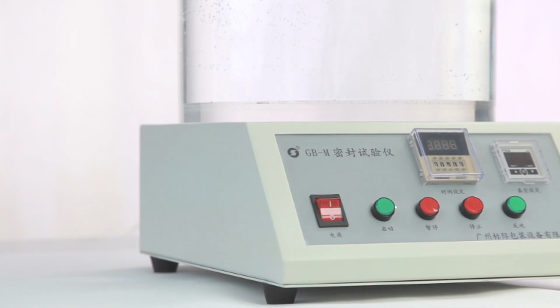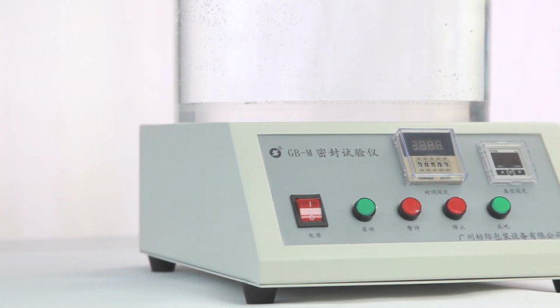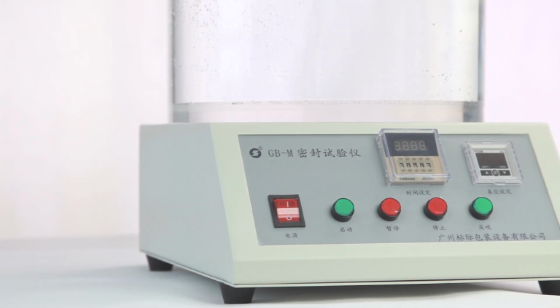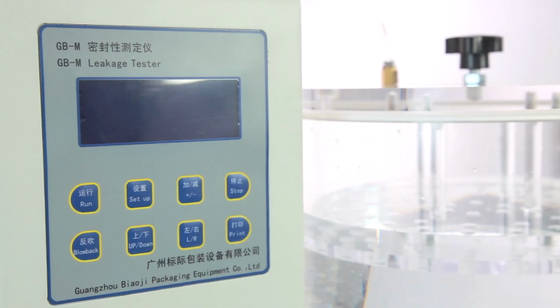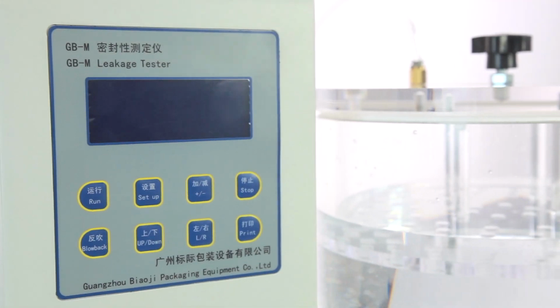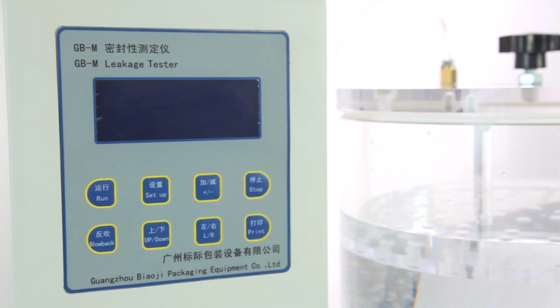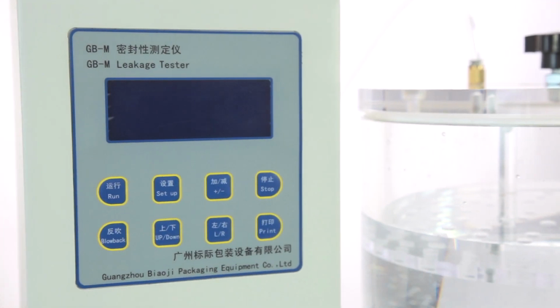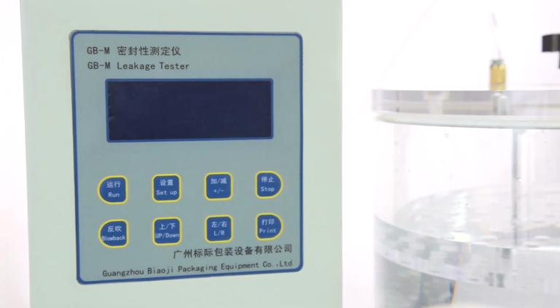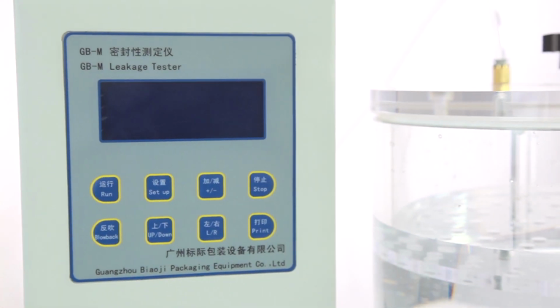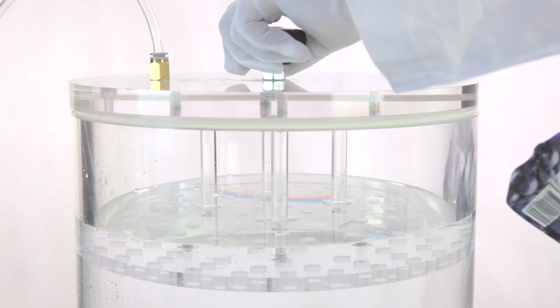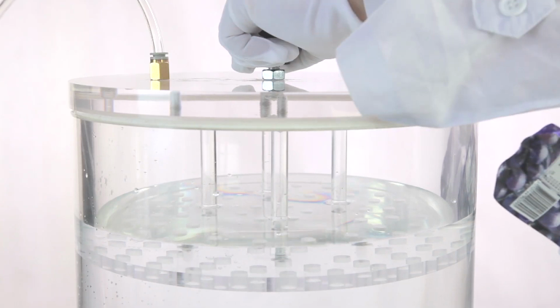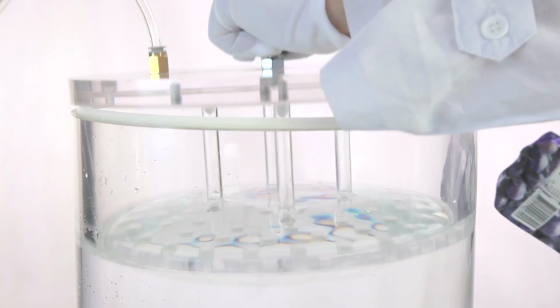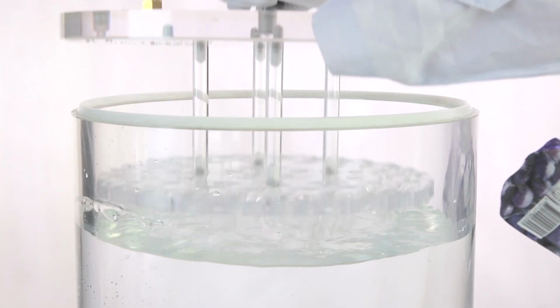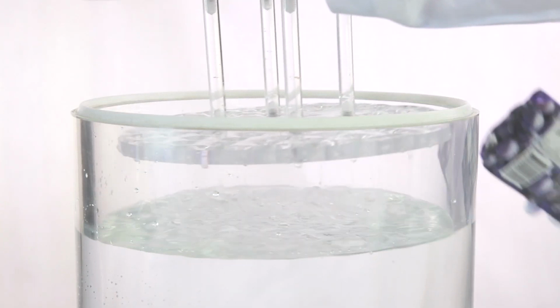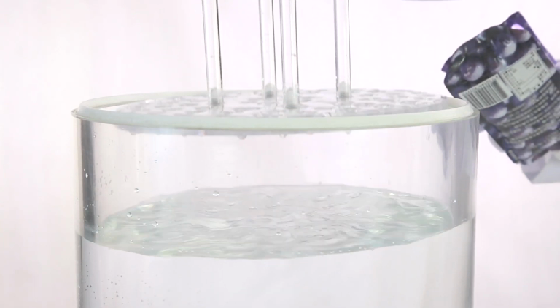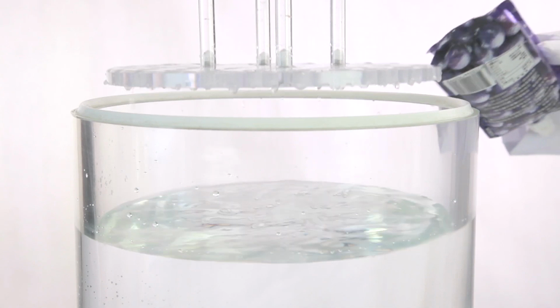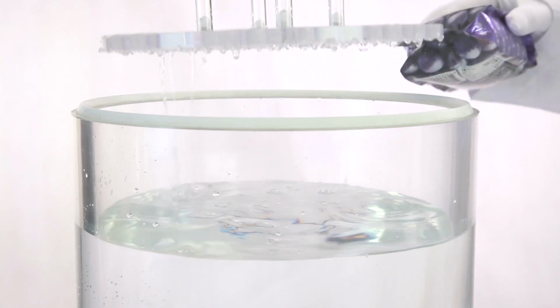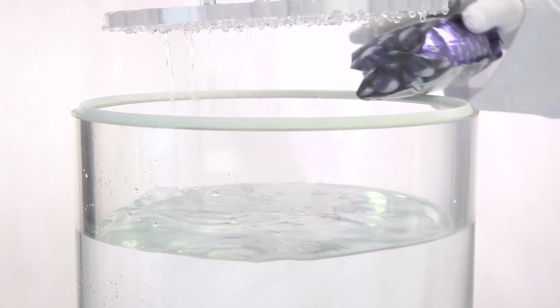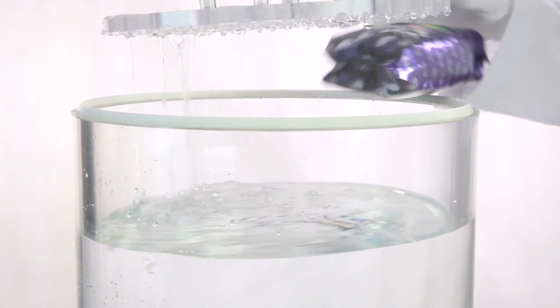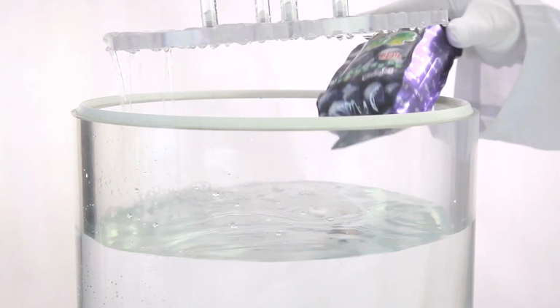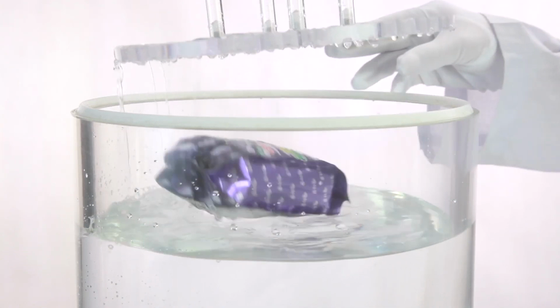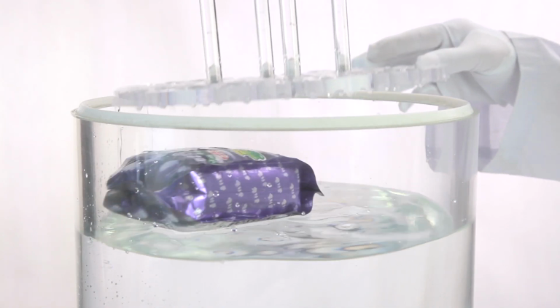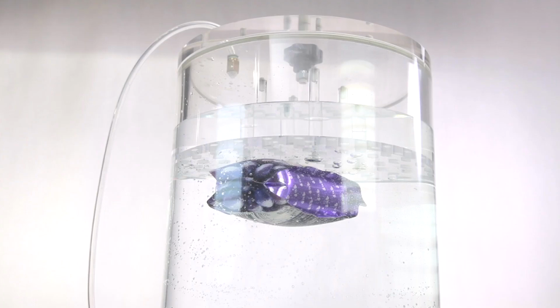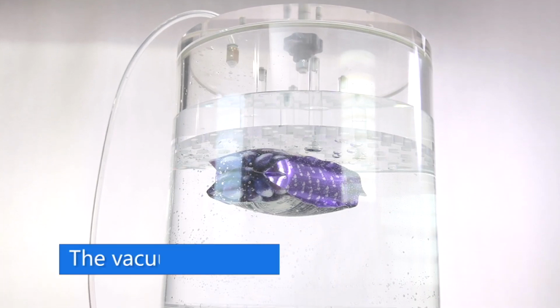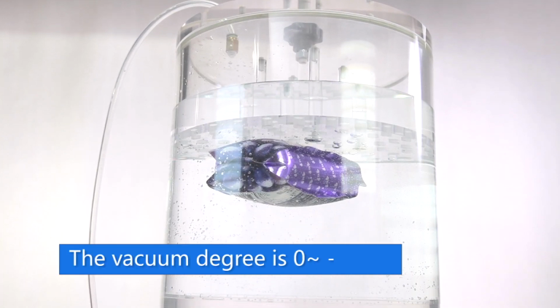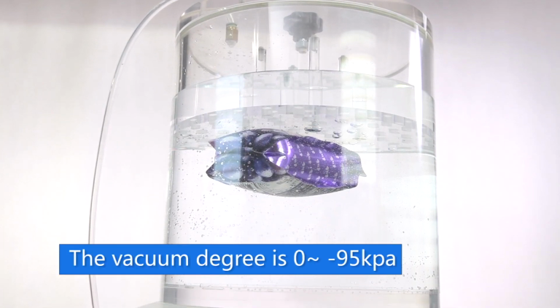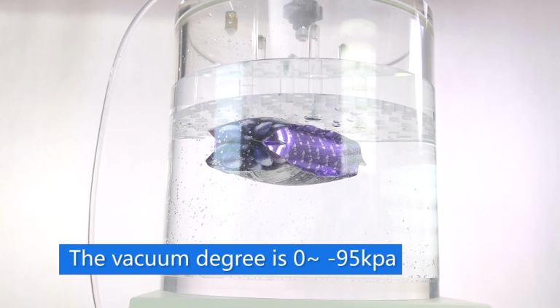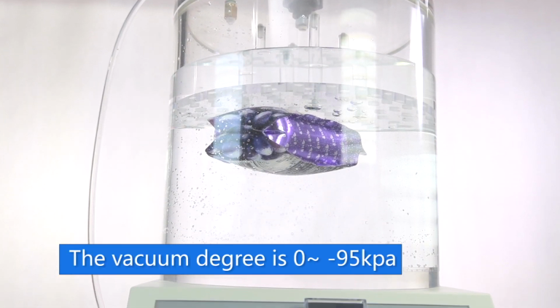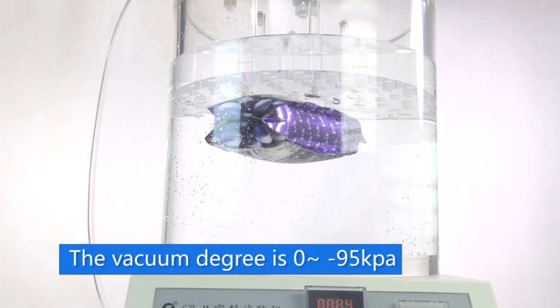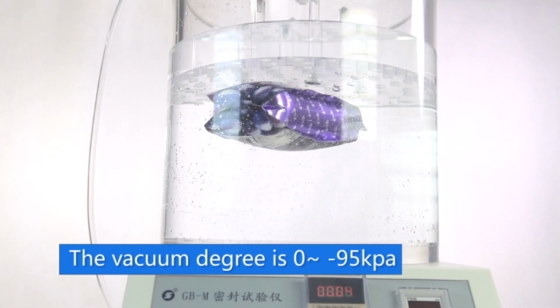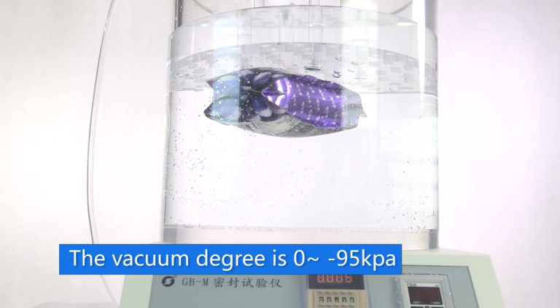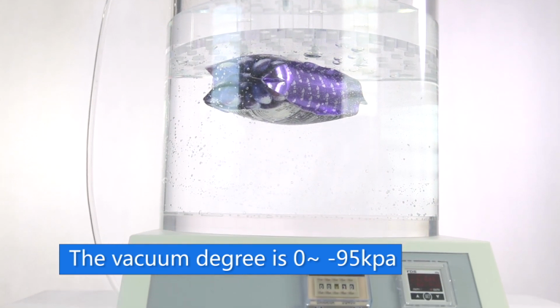GBM and GBM1 linkage tester are designed conforming to ASTM D3078 standard. The vacuum degree is 0 to negative 95 kPa.